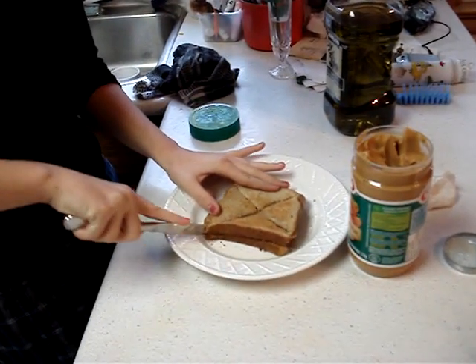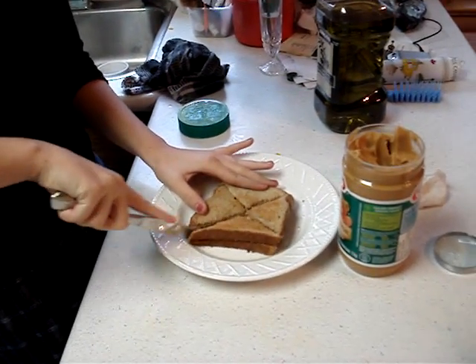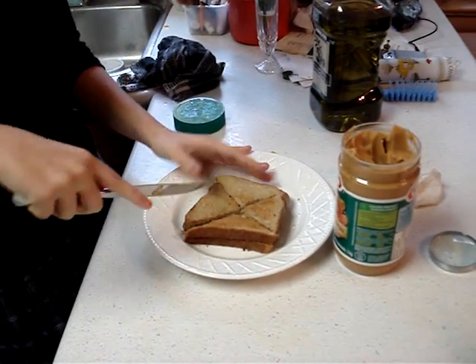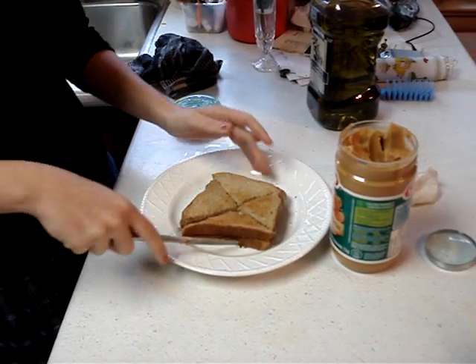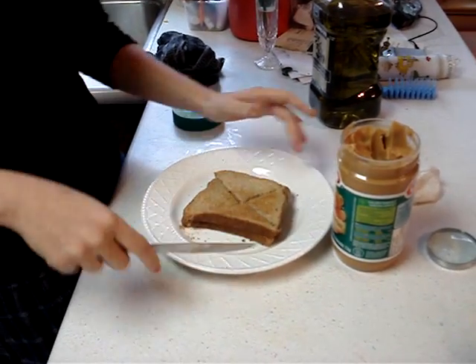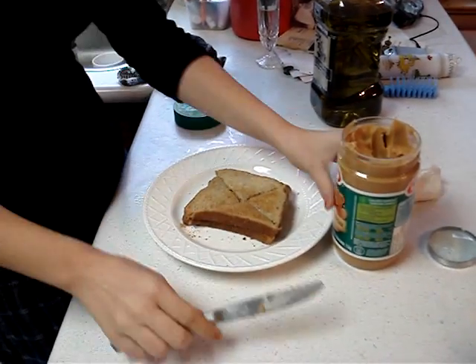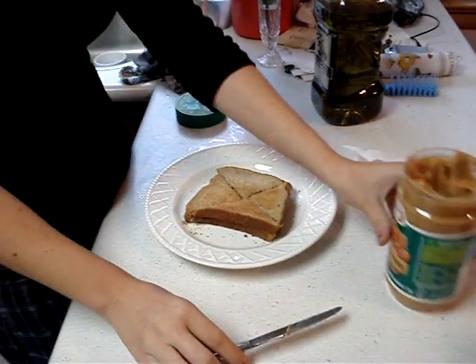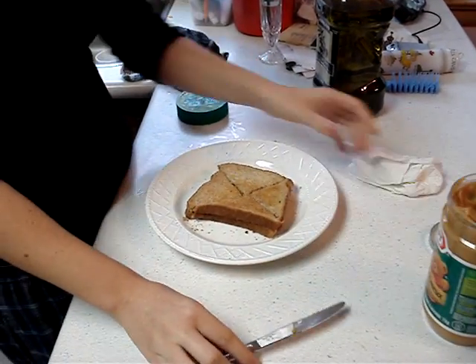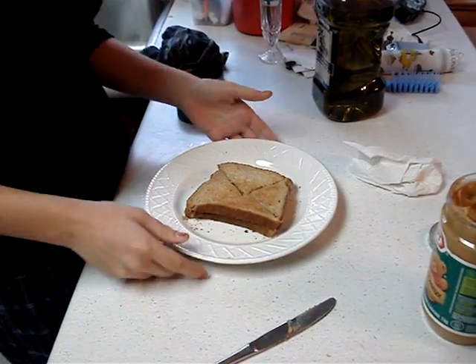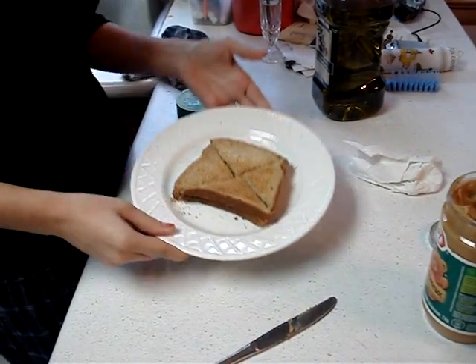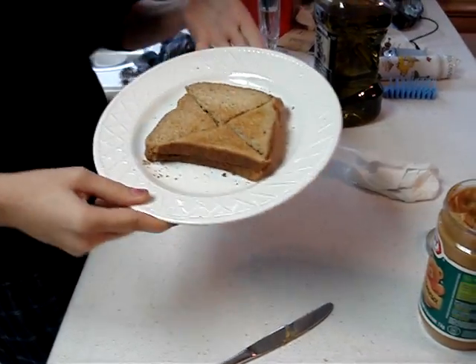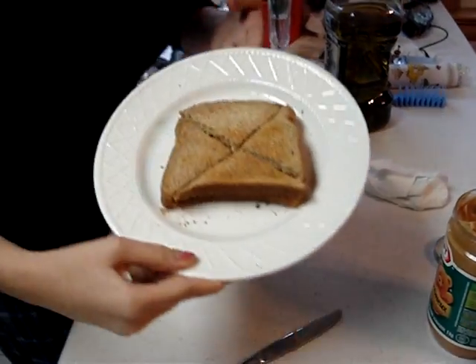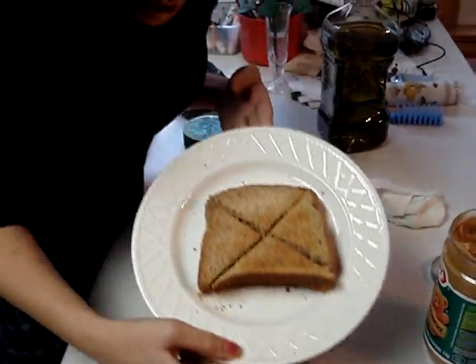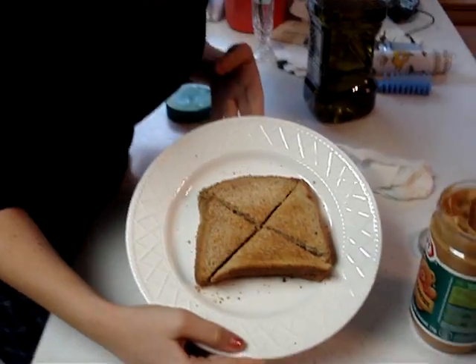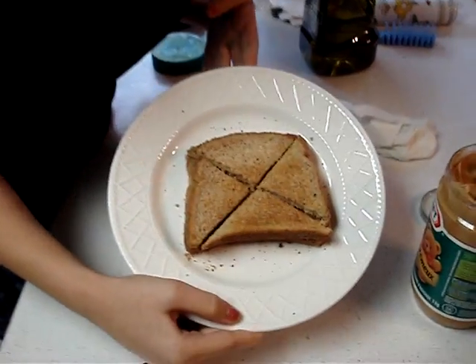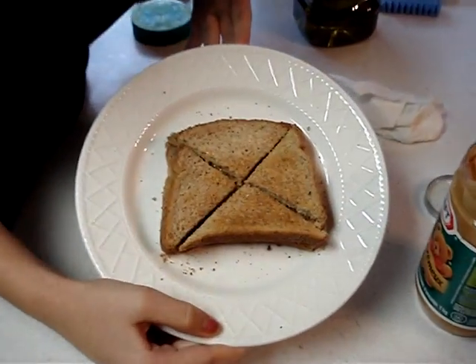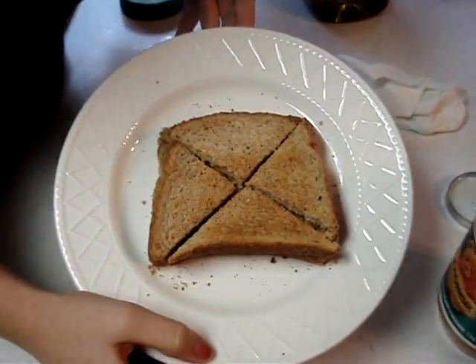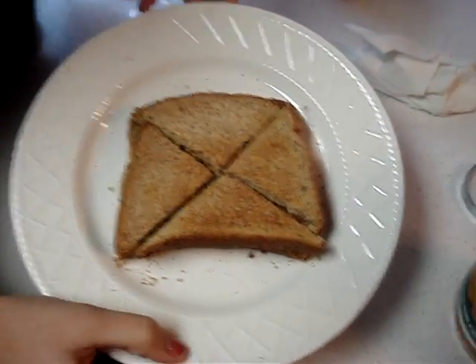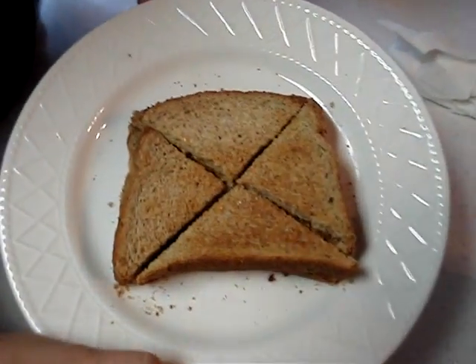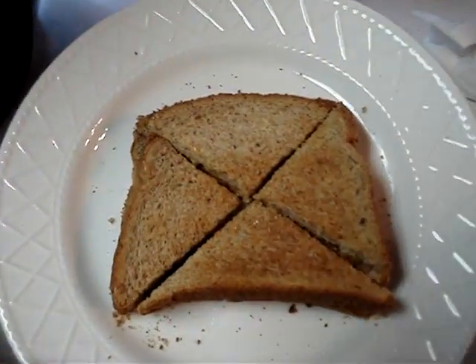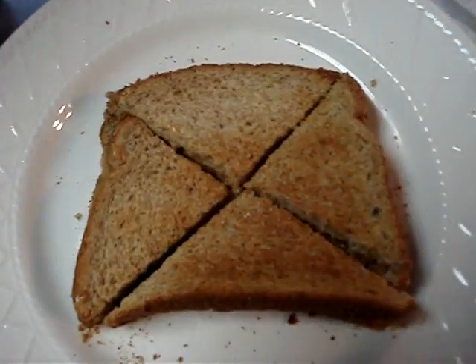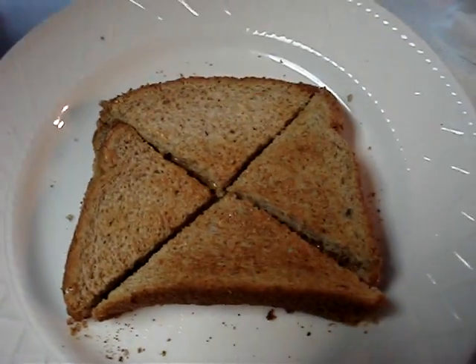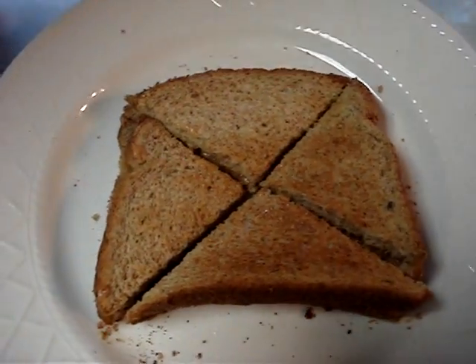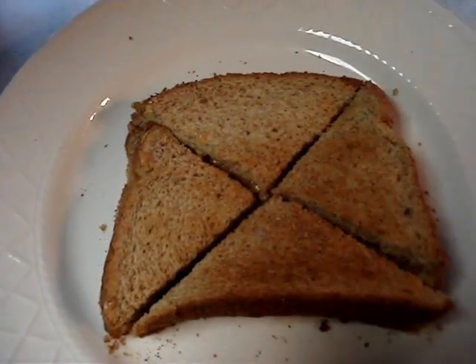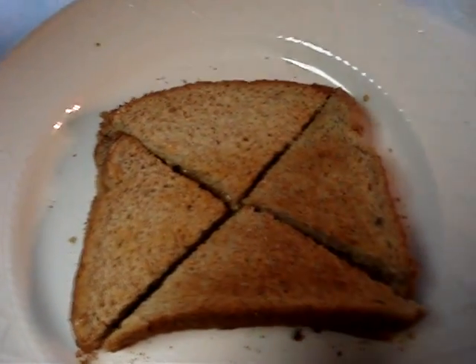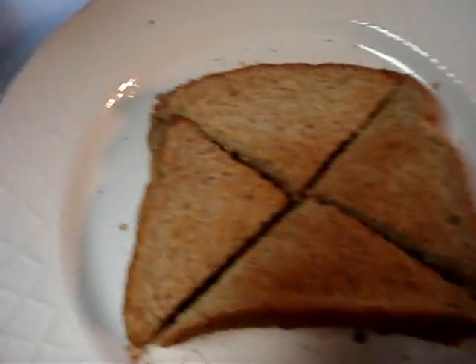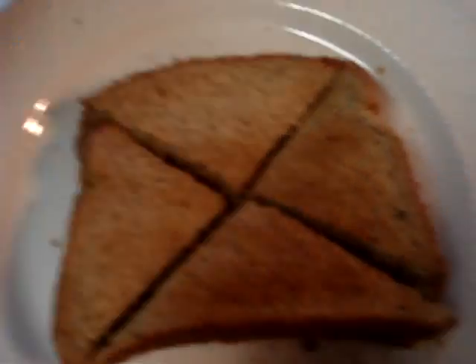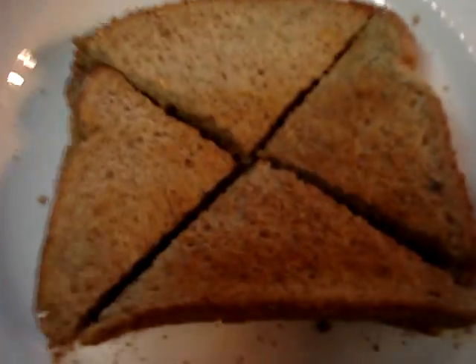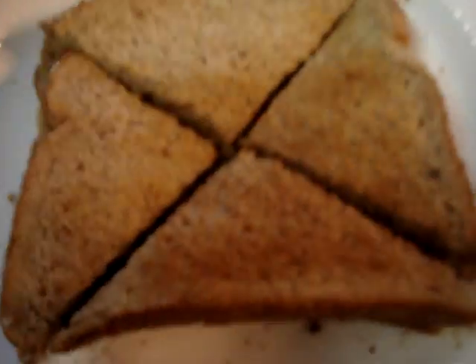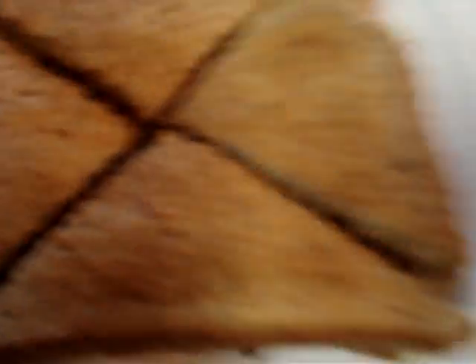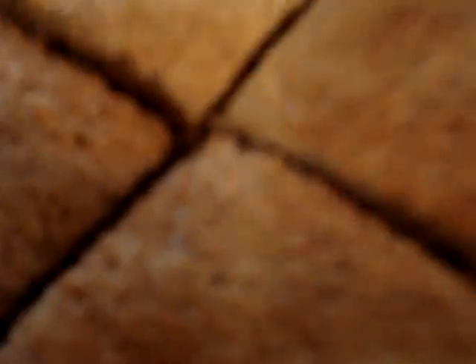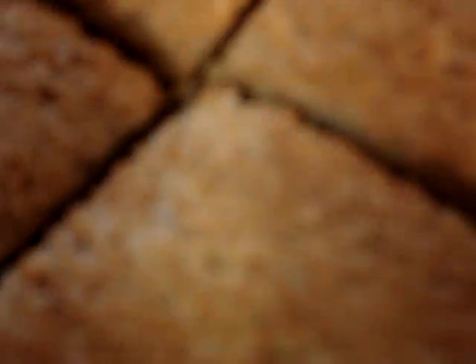And voila, you have a perfect peanut butter sandwich. Look at that. If you just want to eat it, press the button. Eat it, press the button.